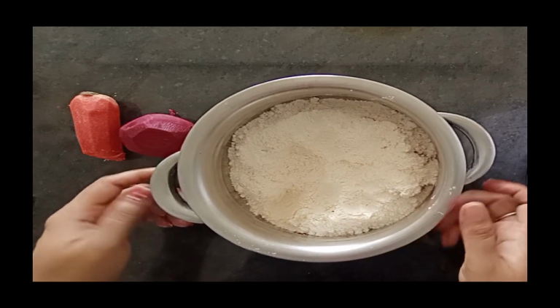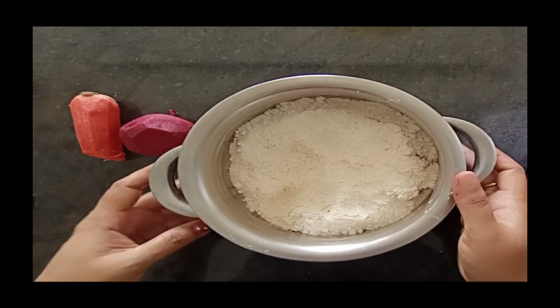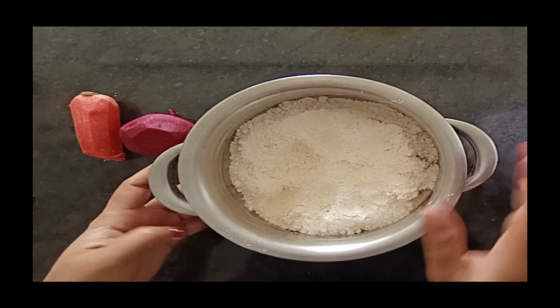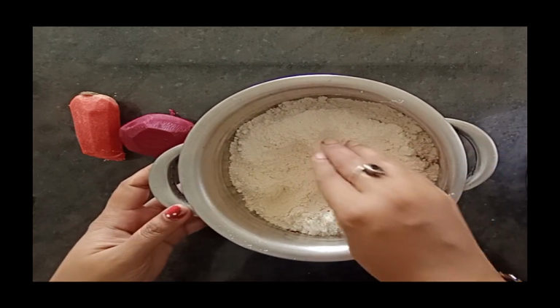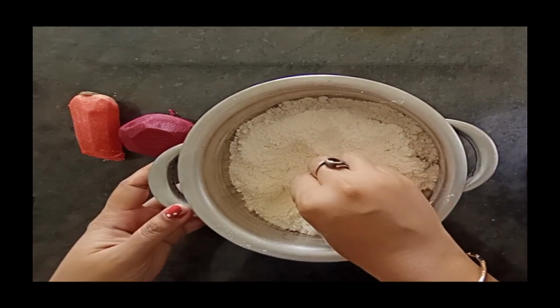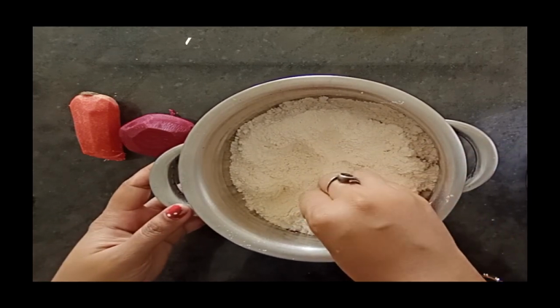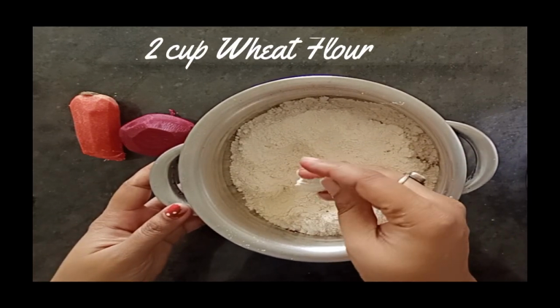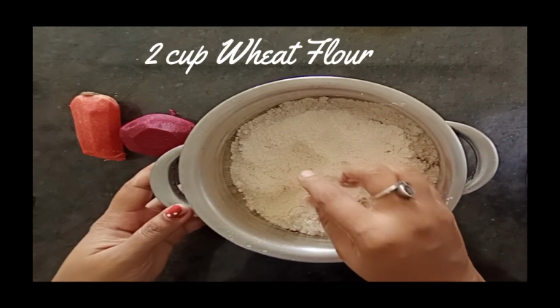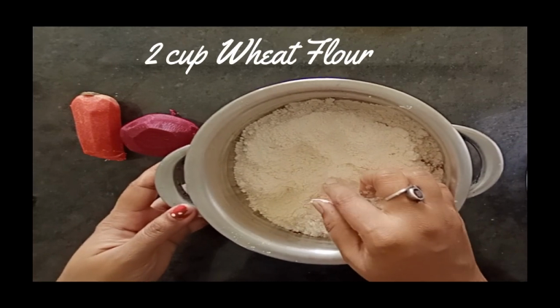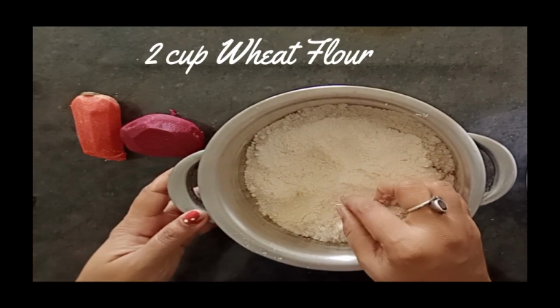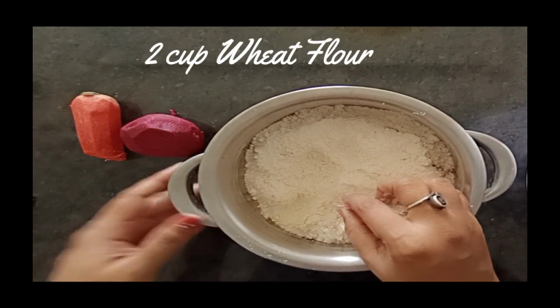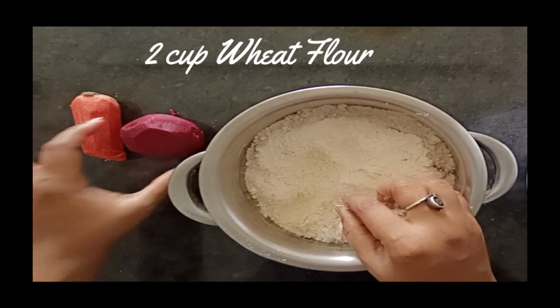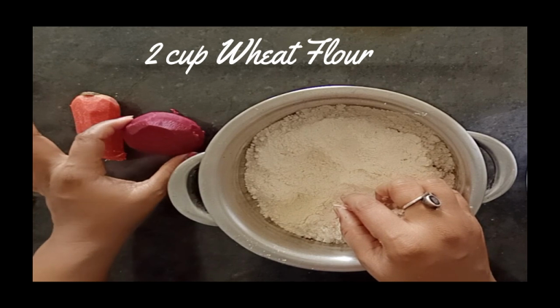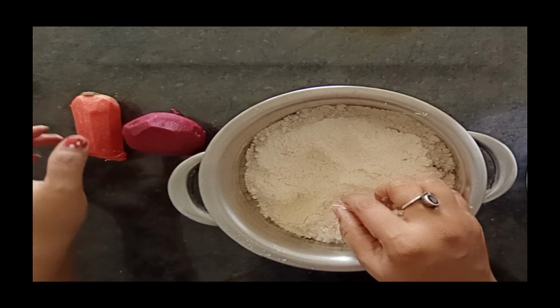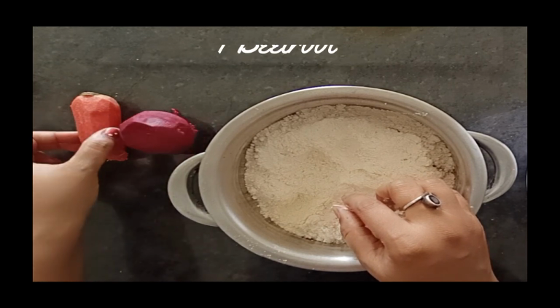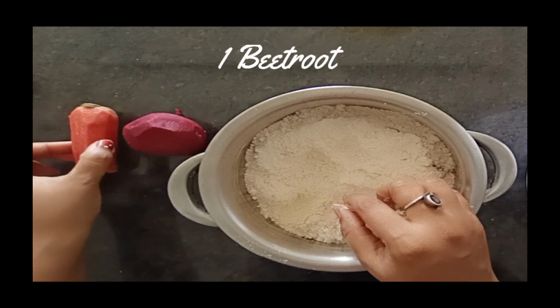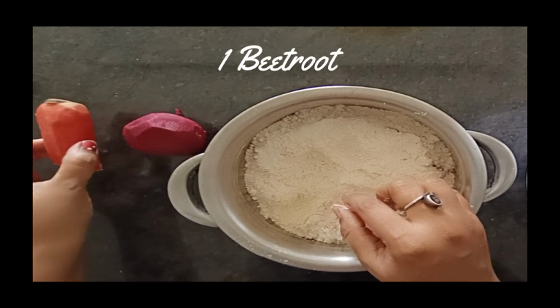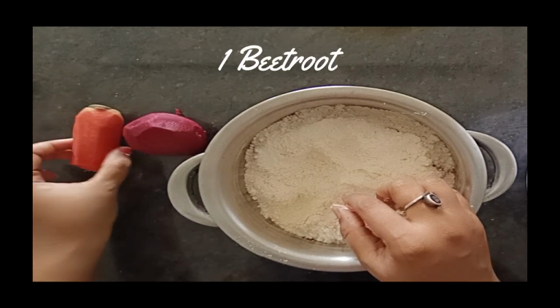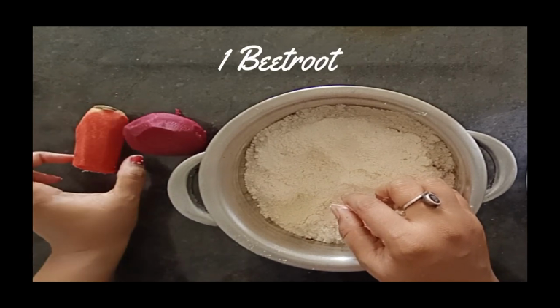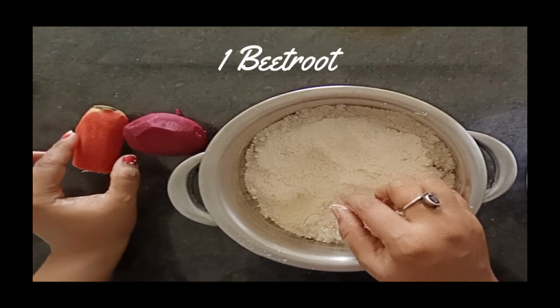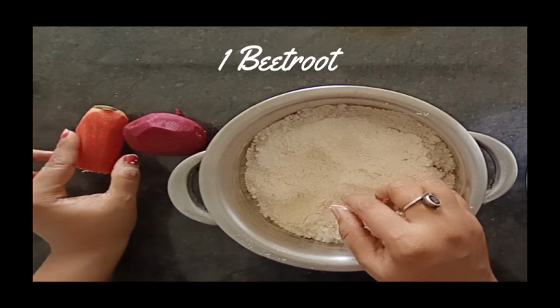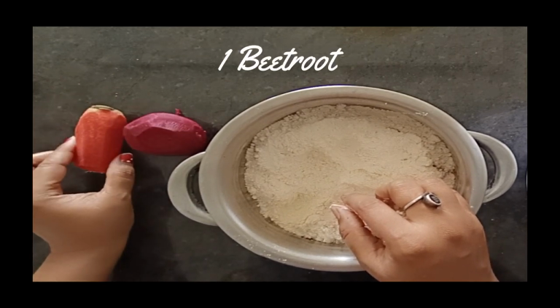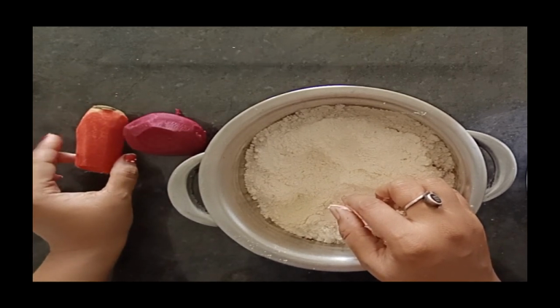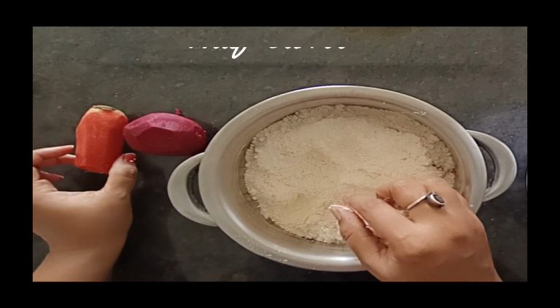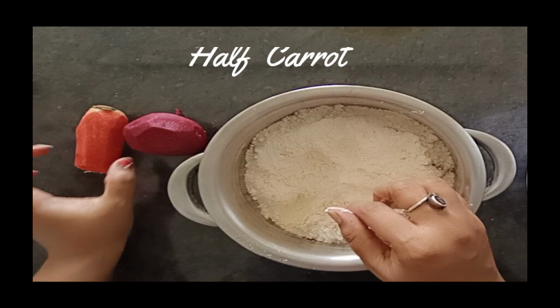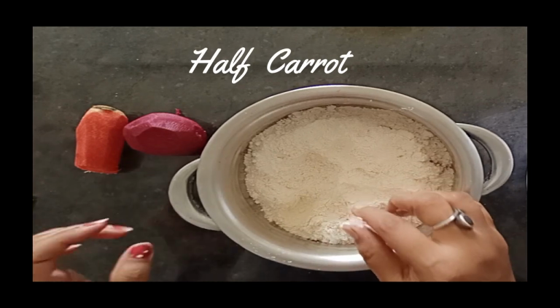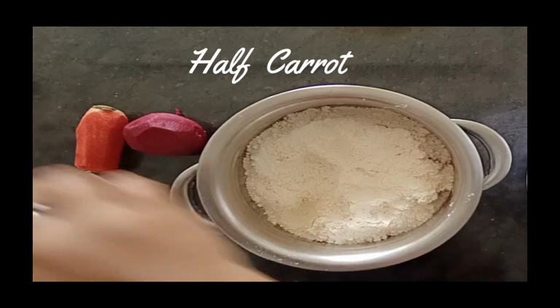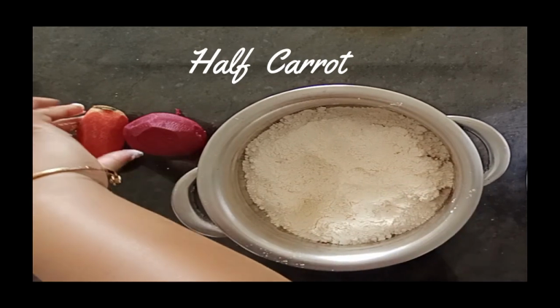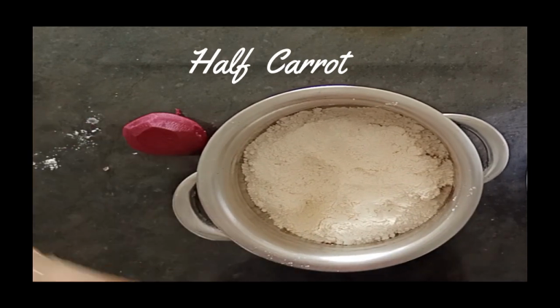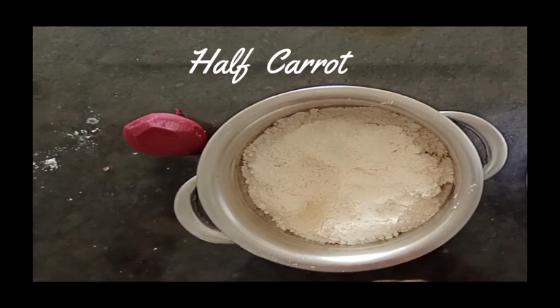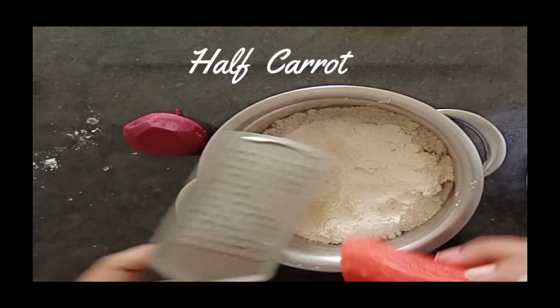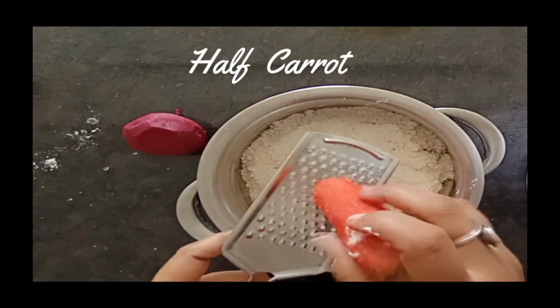Here I have 2 cups of wheat flour, and I have 1 beetroot. And I have half a carrot, which I used for salad — the leftover half from the salad. It is very firm, so it is easy to grate for this recipe.